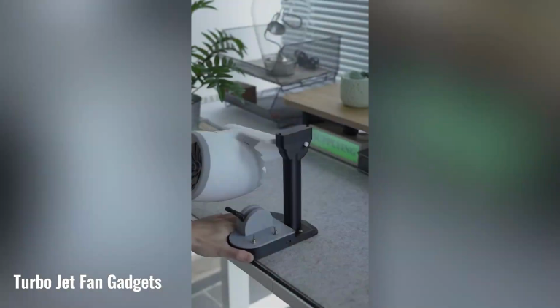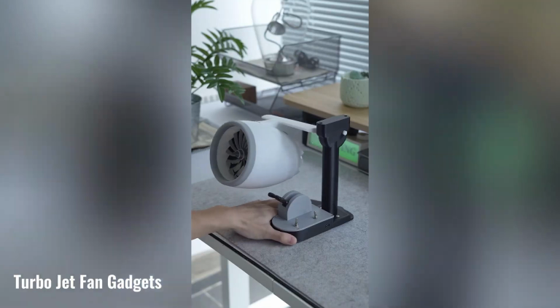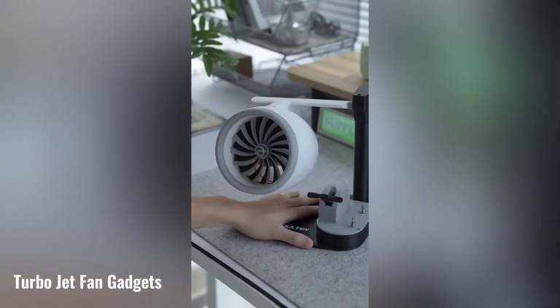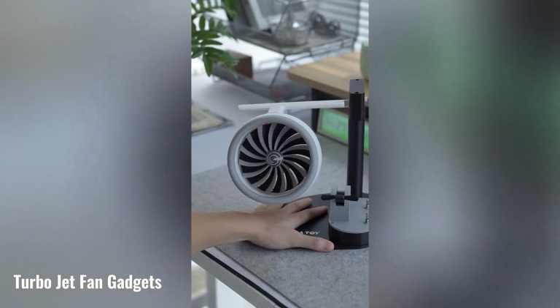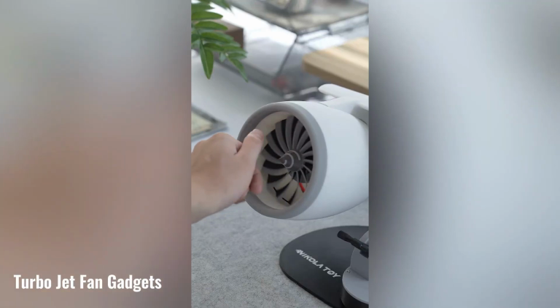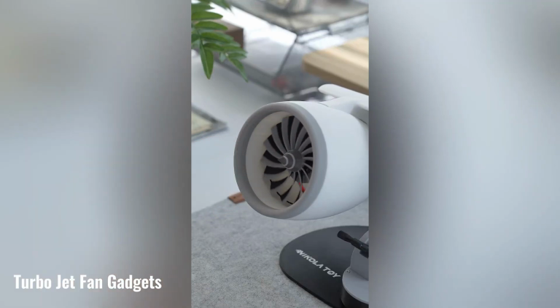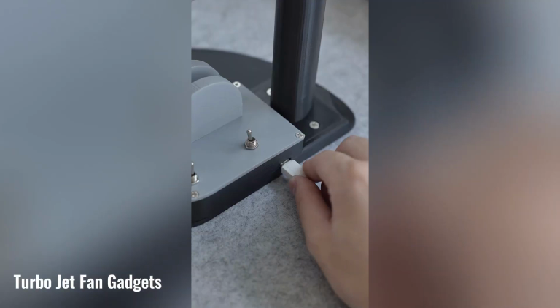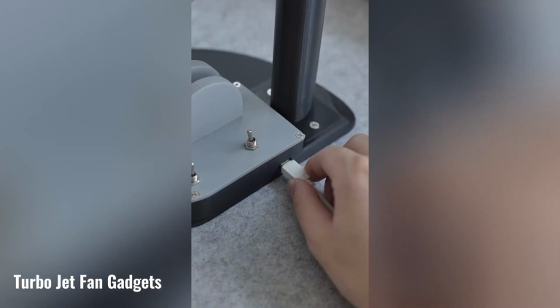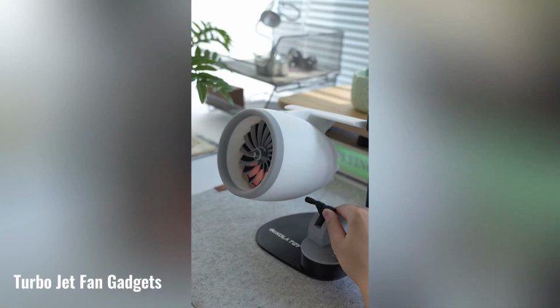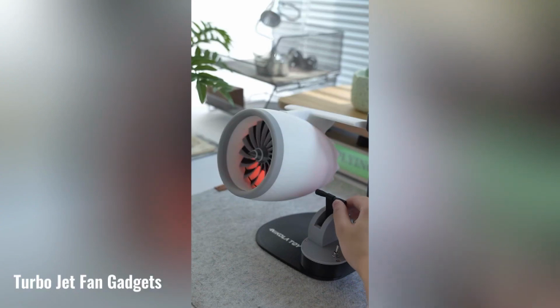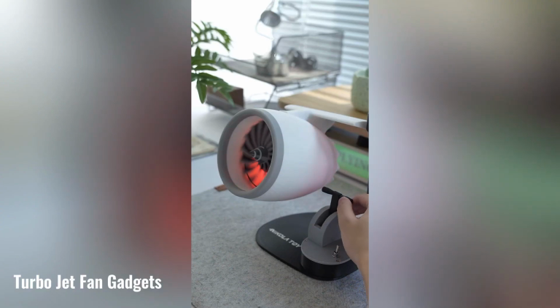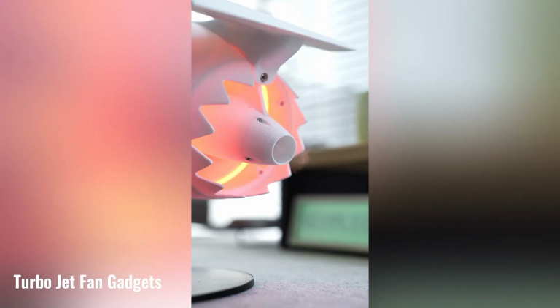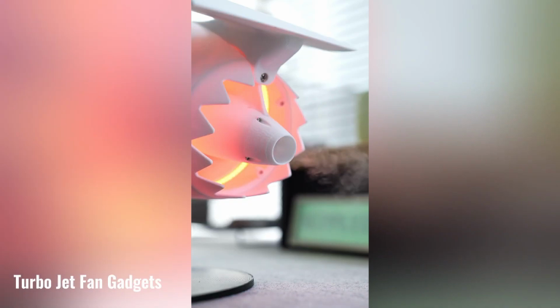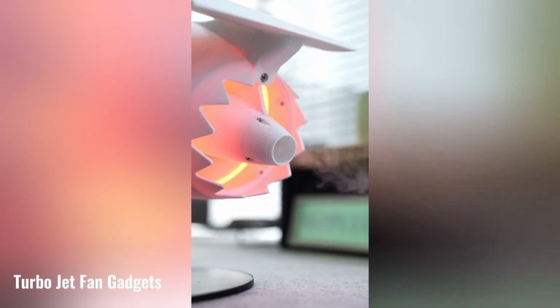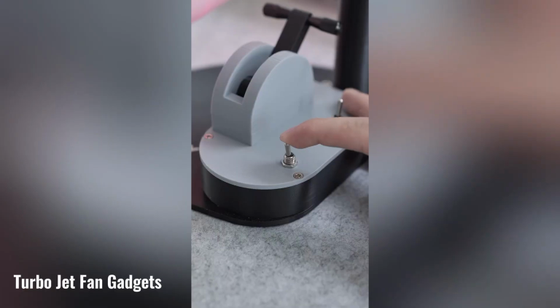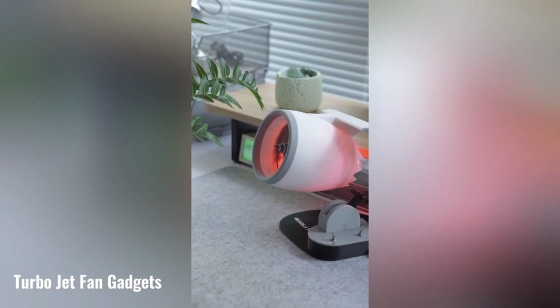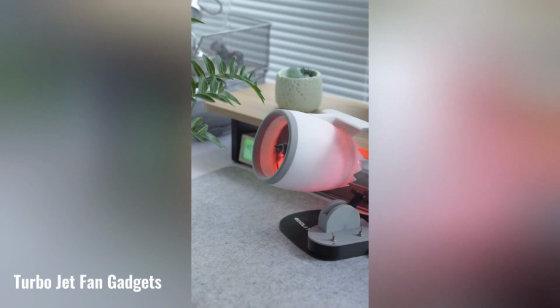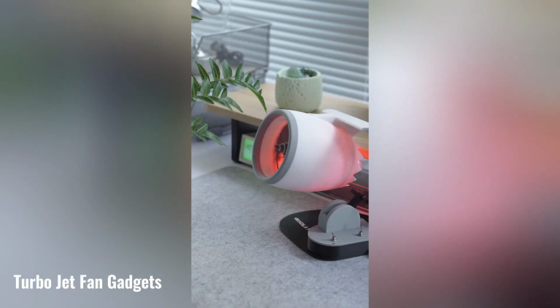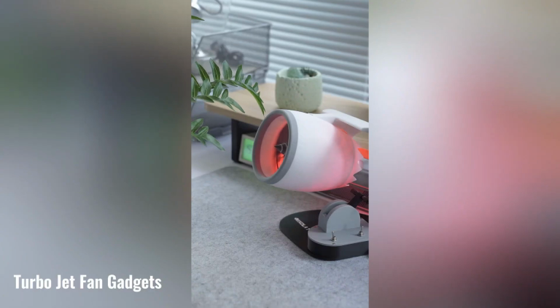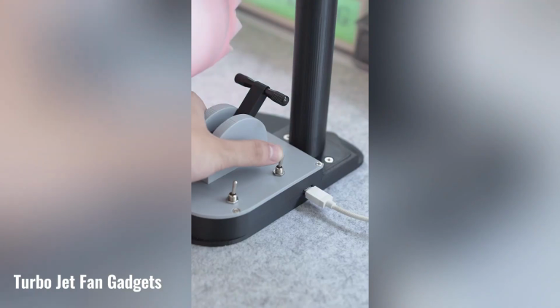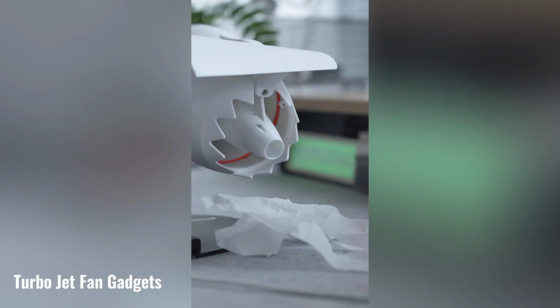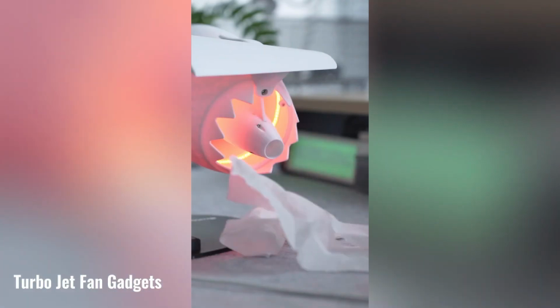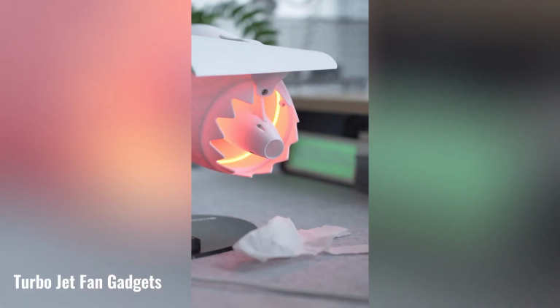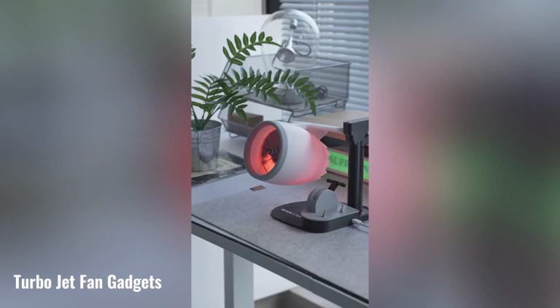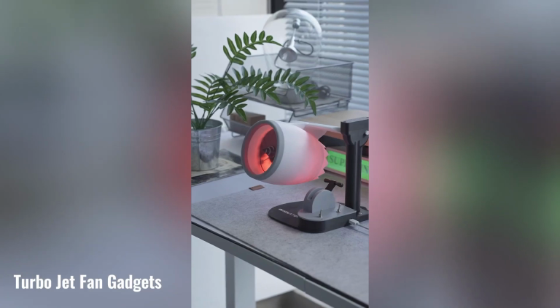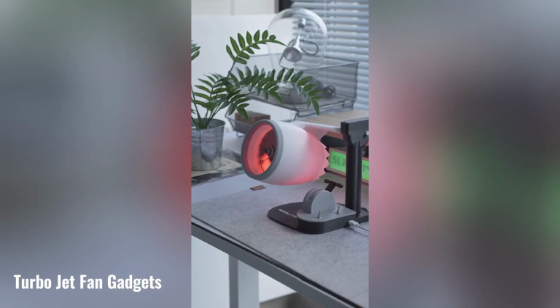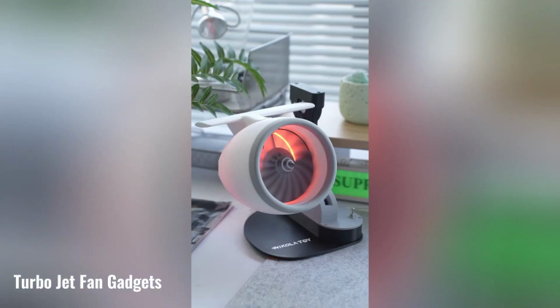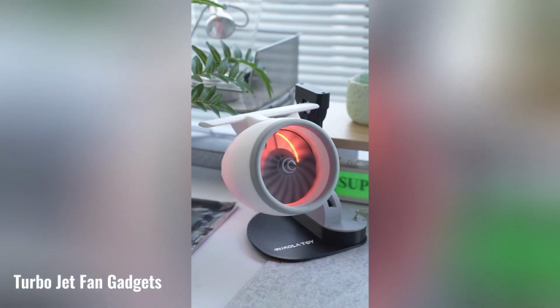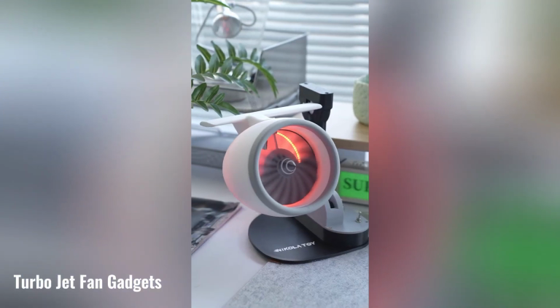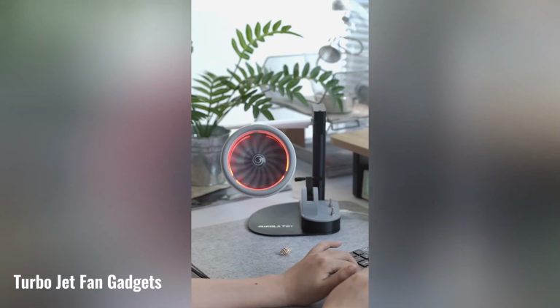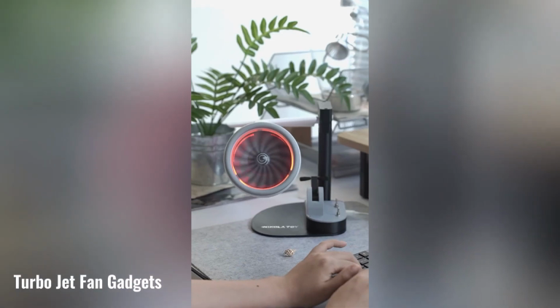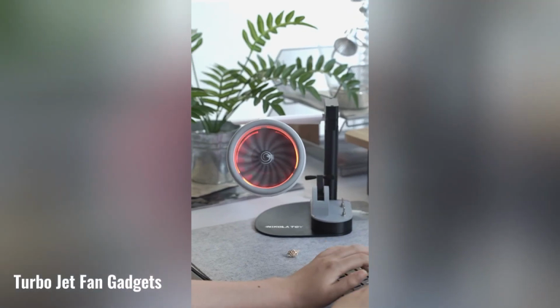The turbo desktop fan with red tail lights is a versatile and stylish gadget that offers both cooling and humidification functions. Its adjustable speed settings and compact design make it perfect for various settings, from offices to gaming setups.